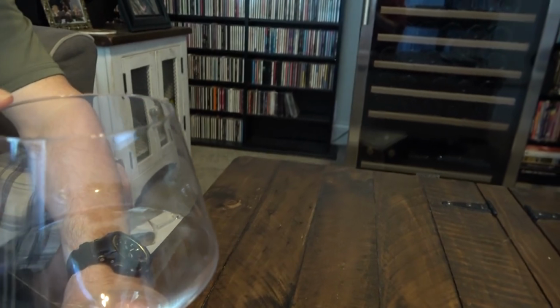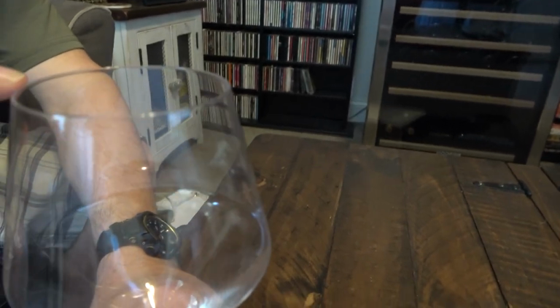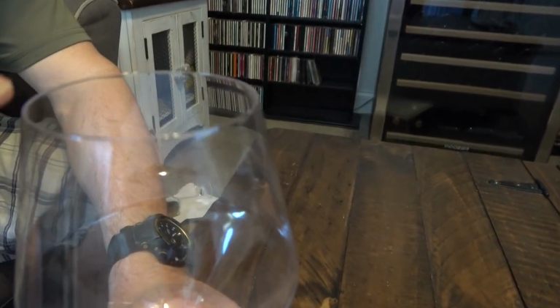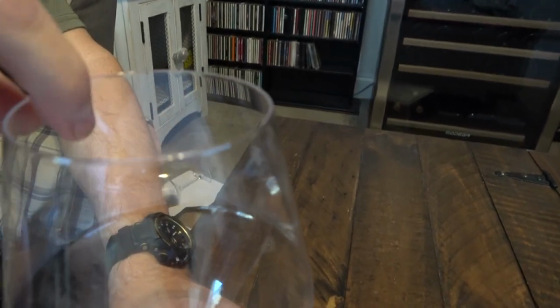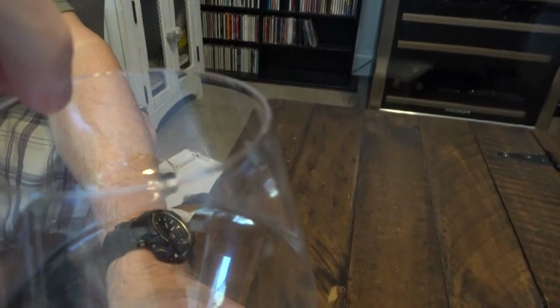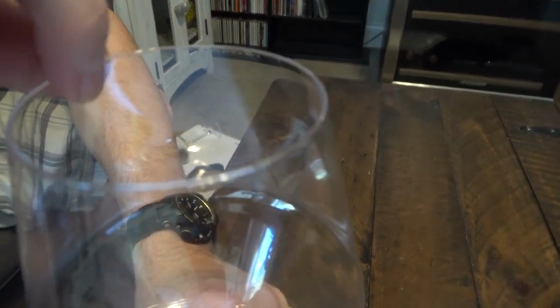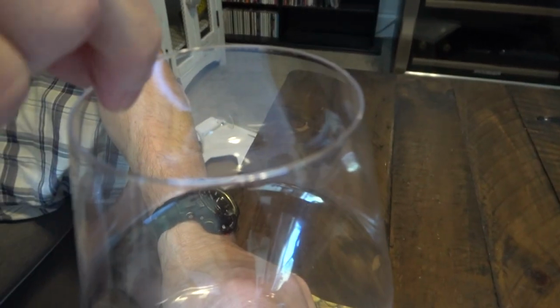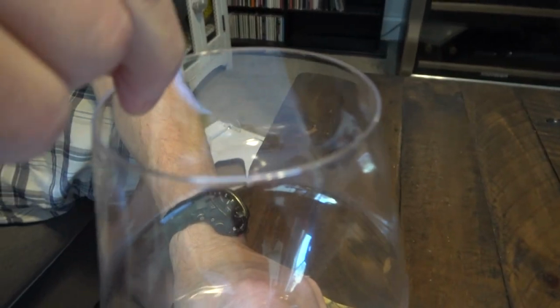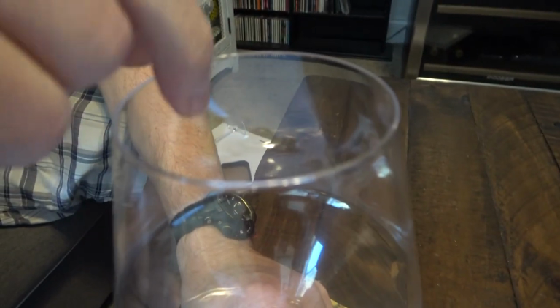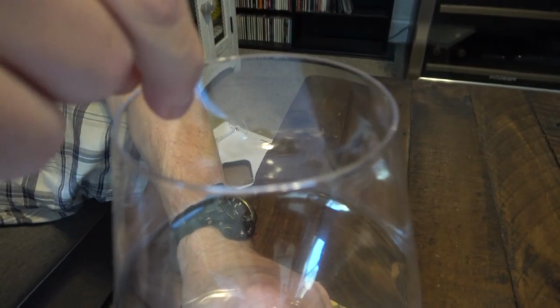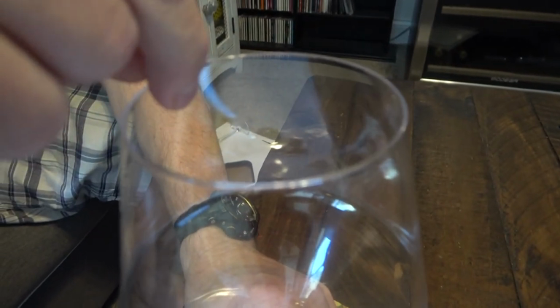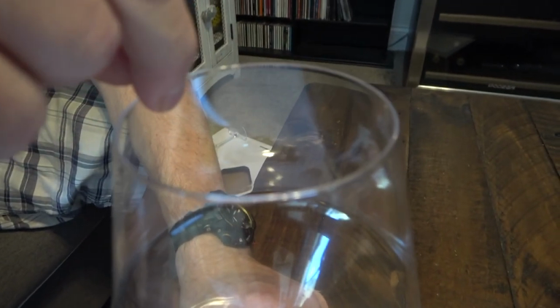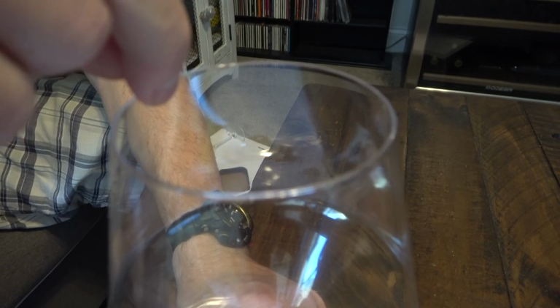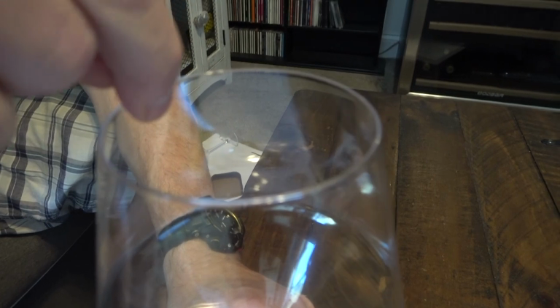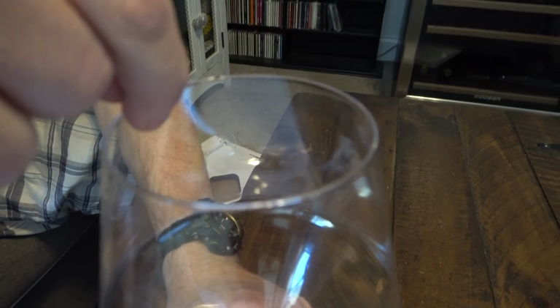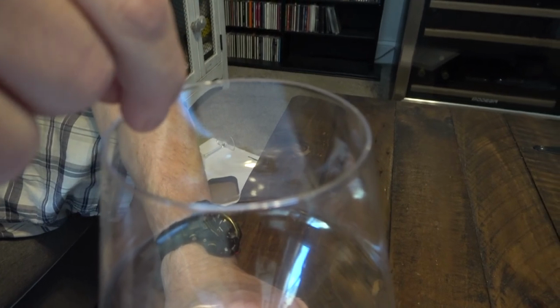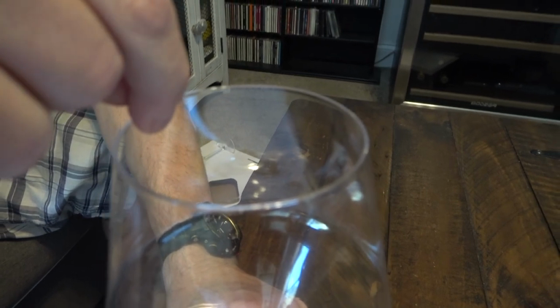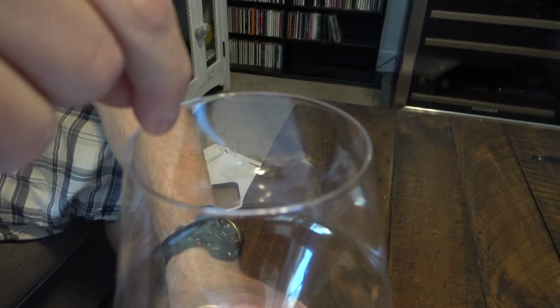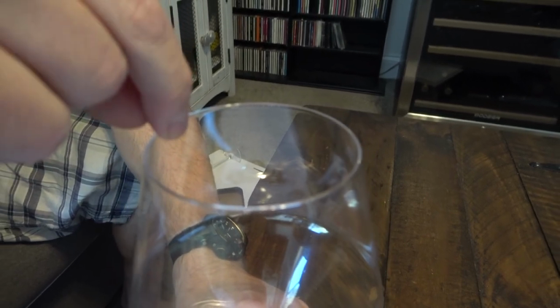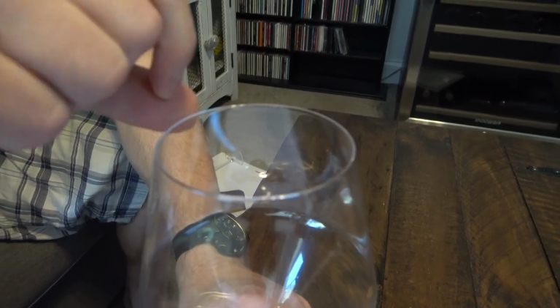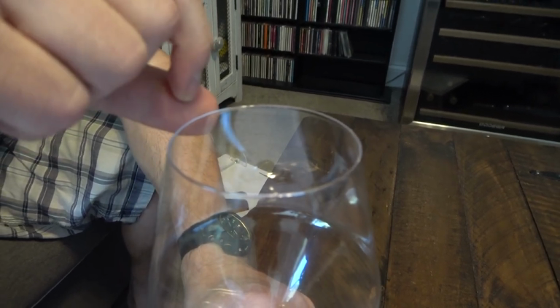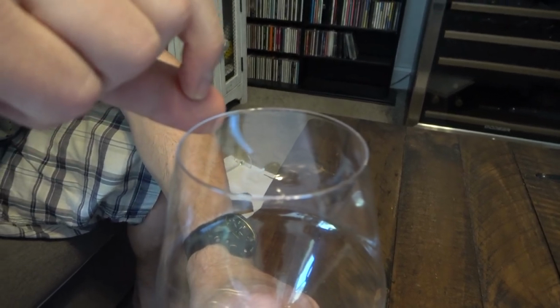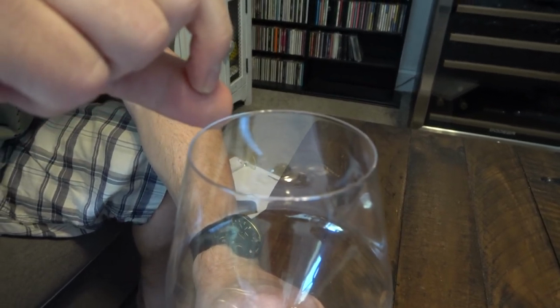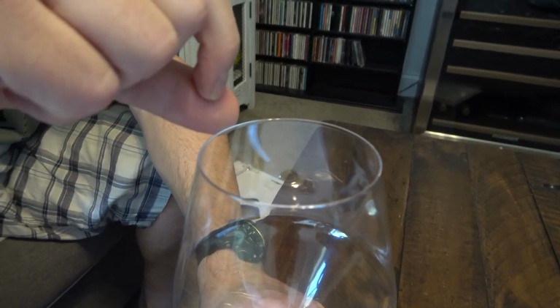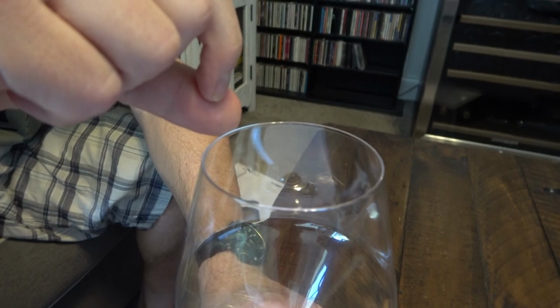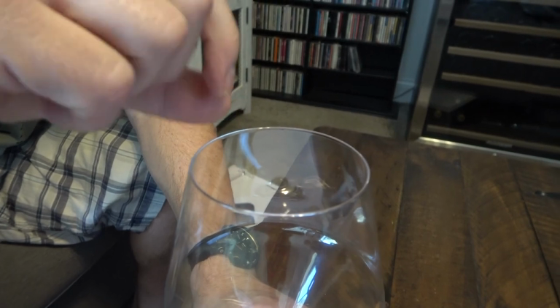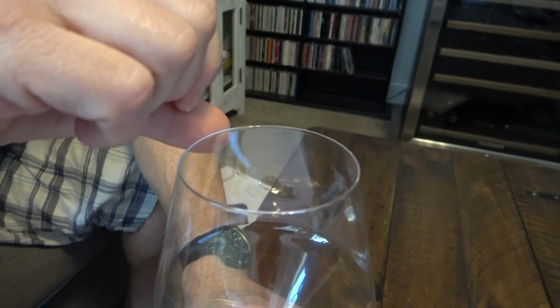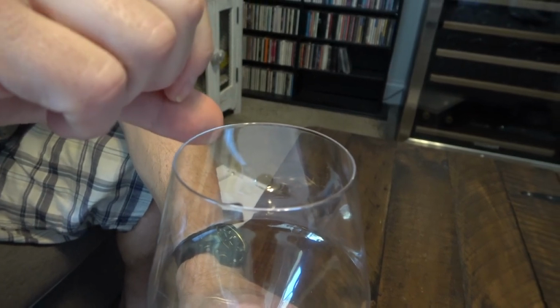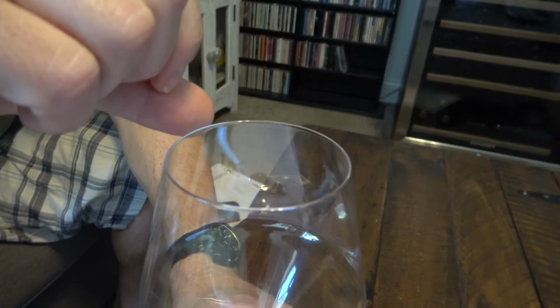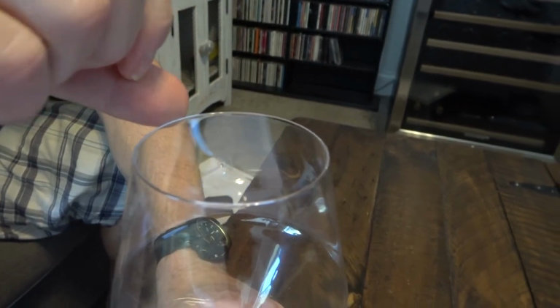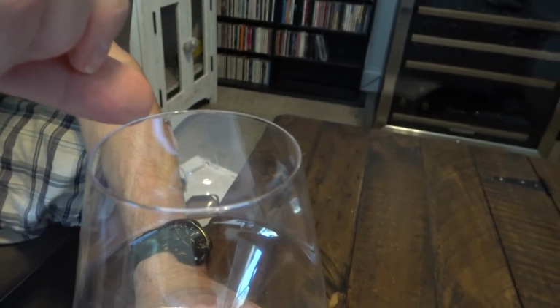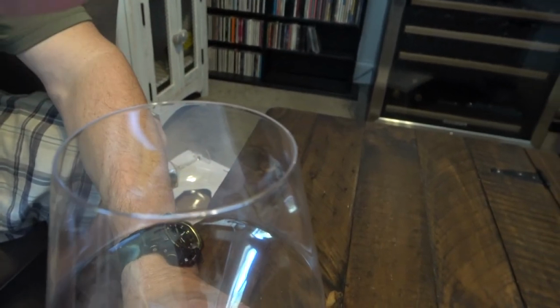The lip is fairly thin. I'm not really feeling any rolling here — maybe perhaps a very slight bit right on the inside, but on the outside it's very smooth and transitions immediately into the glass.